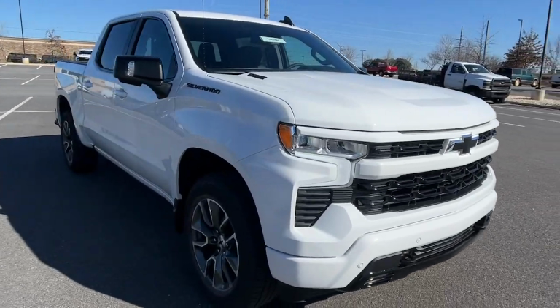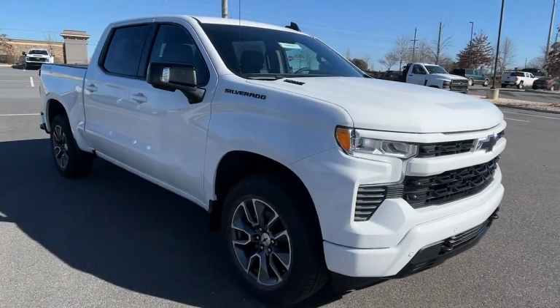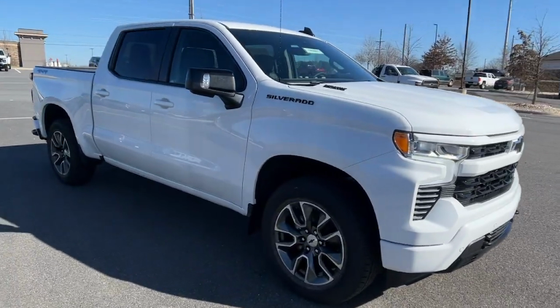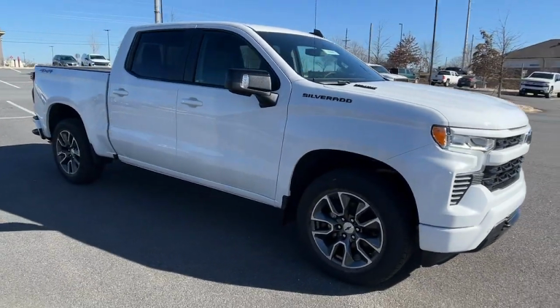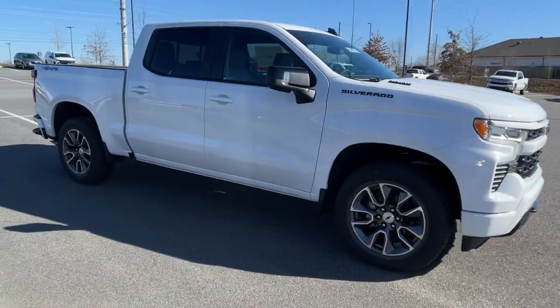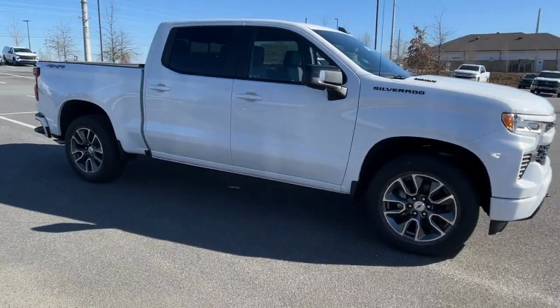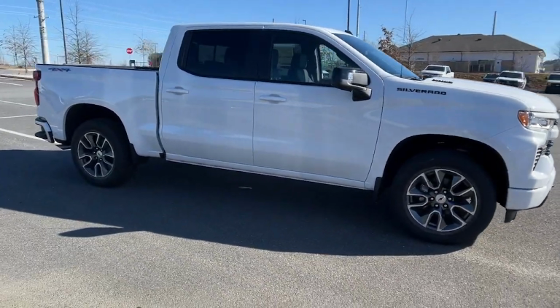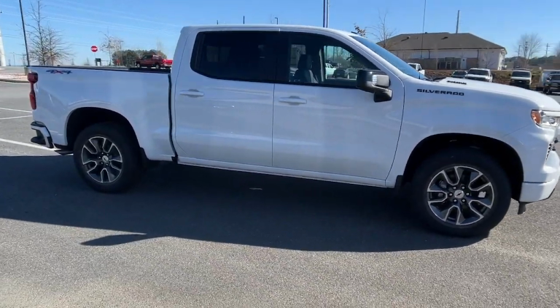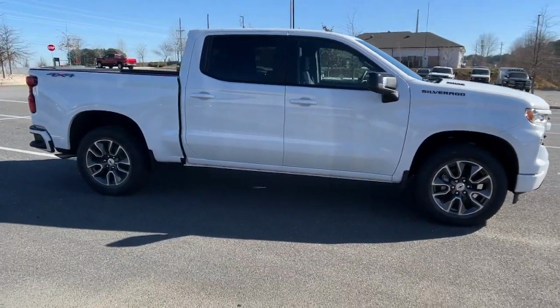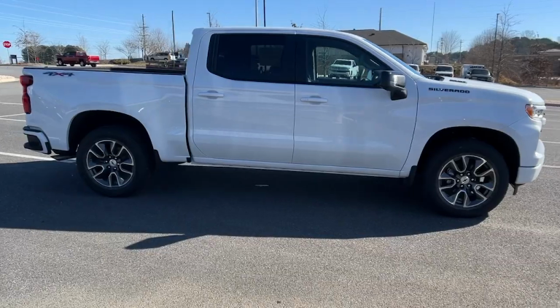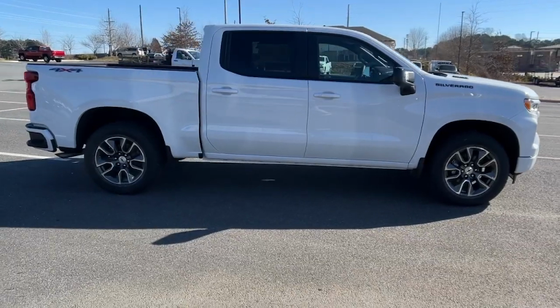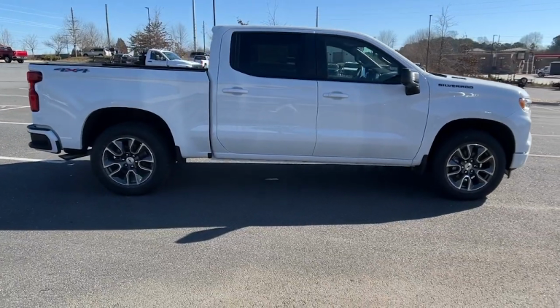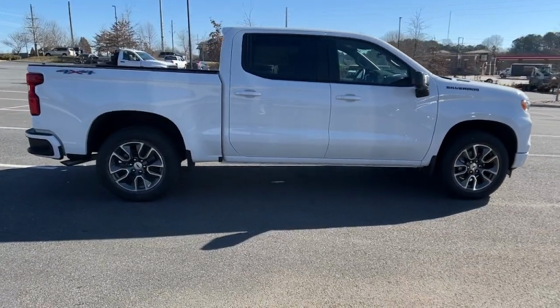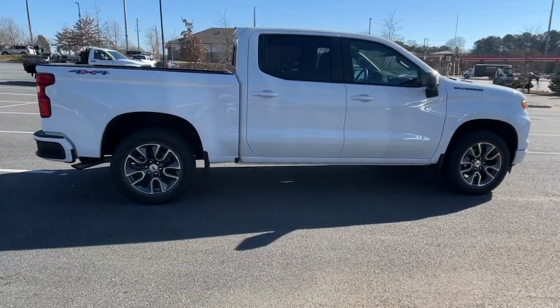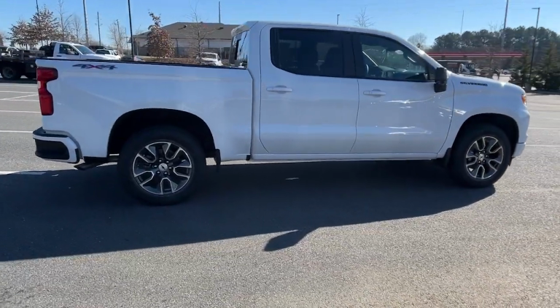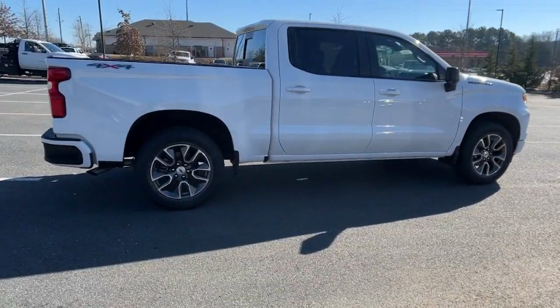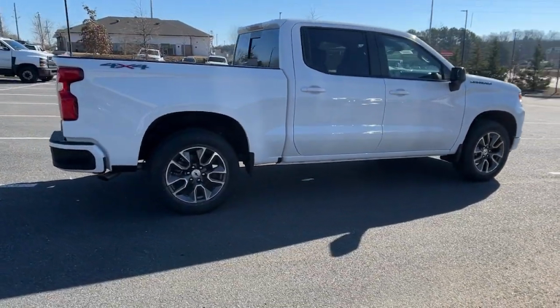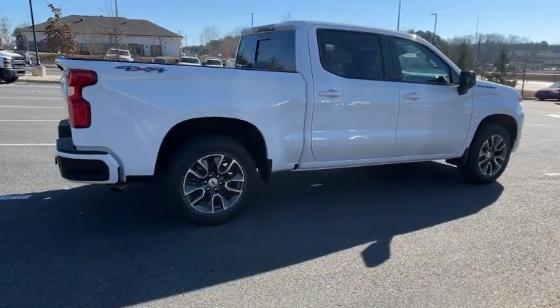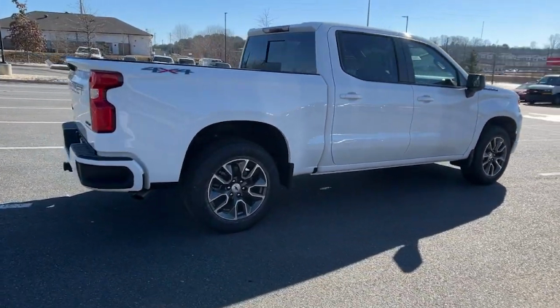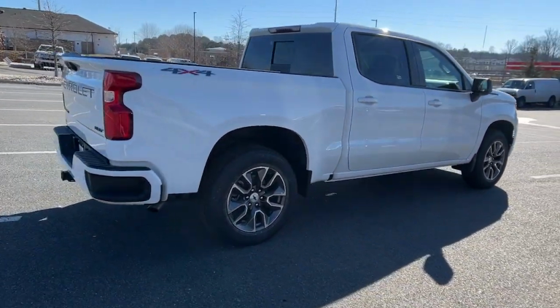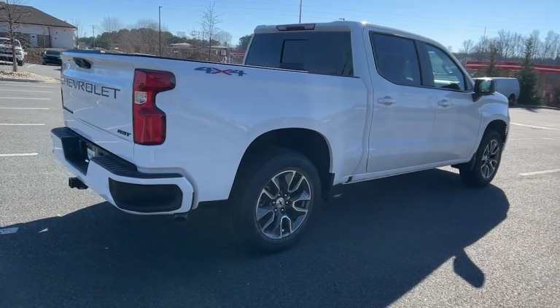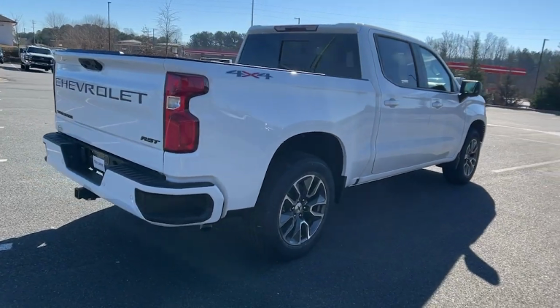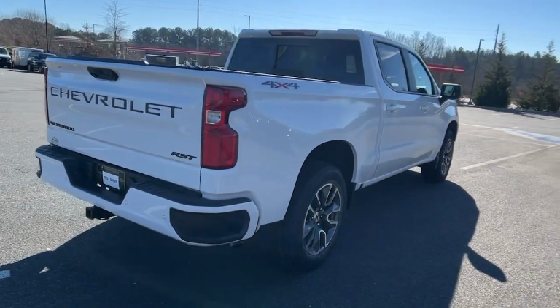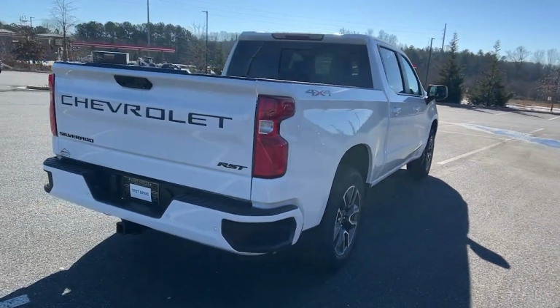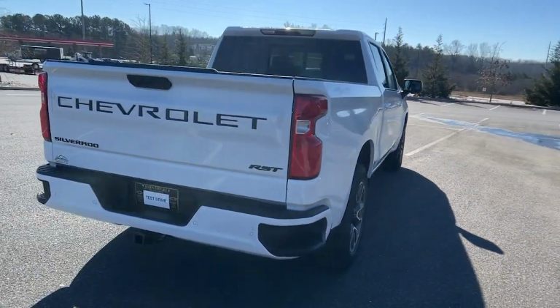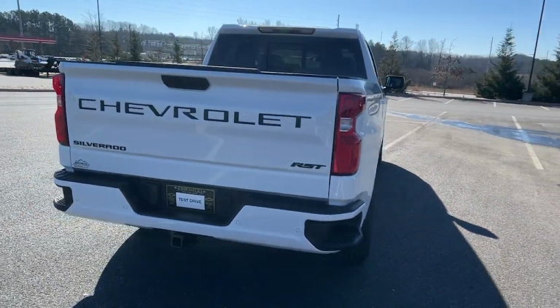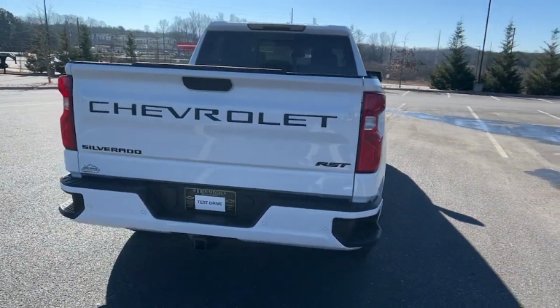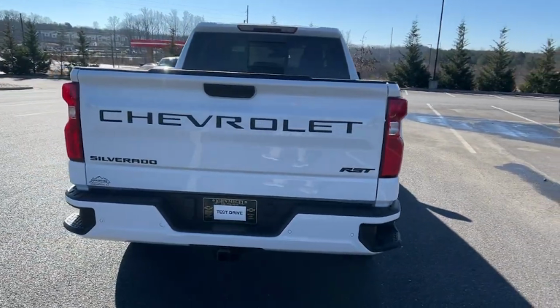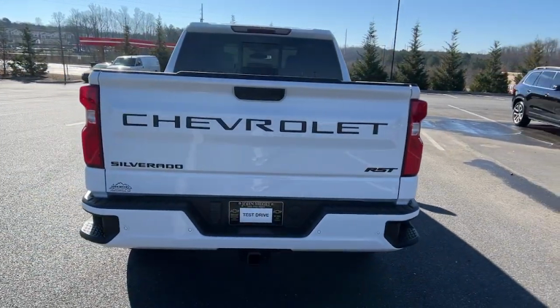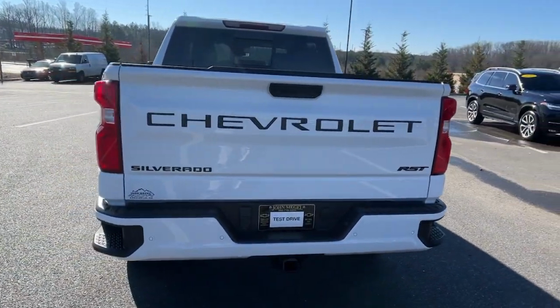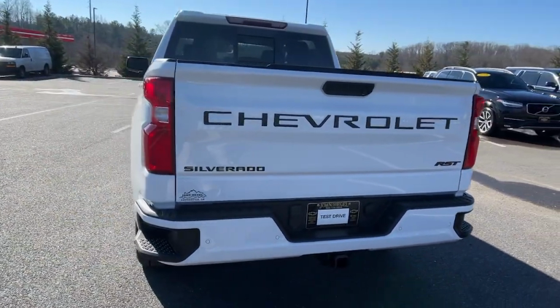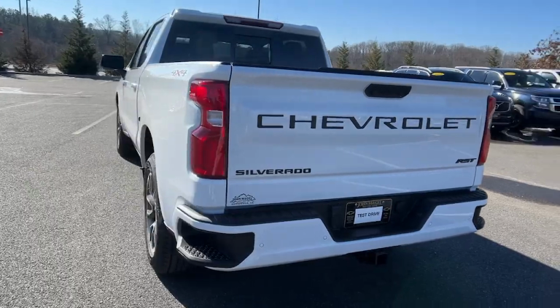The Silverado 1500 is the full-size pickup that blends a spacious, quiet cabin, technology that keeps you connected, smooth handling, and the toughness you need for all your projects. Powerful versatility meets comfortable convenience in the Silverado 1500.